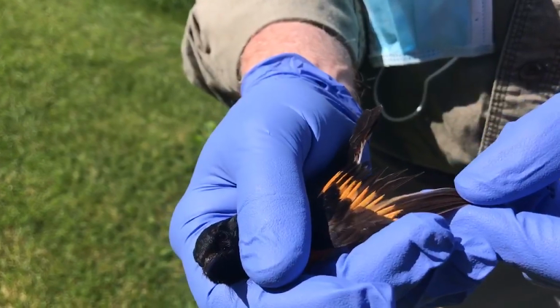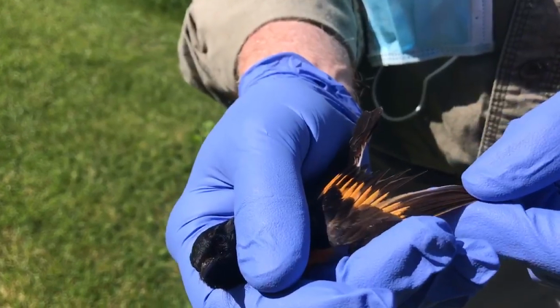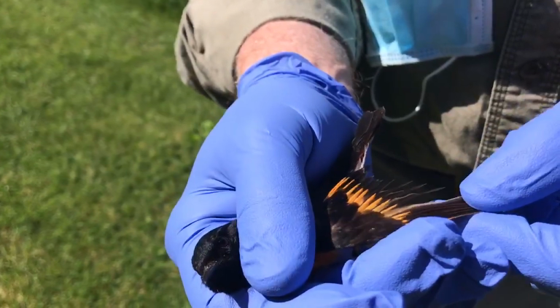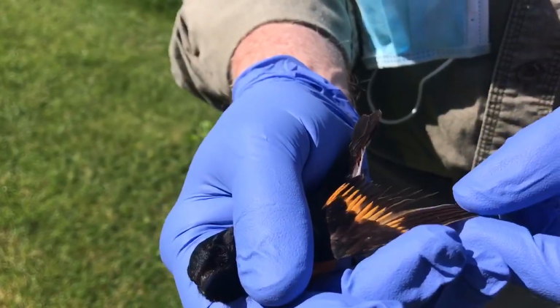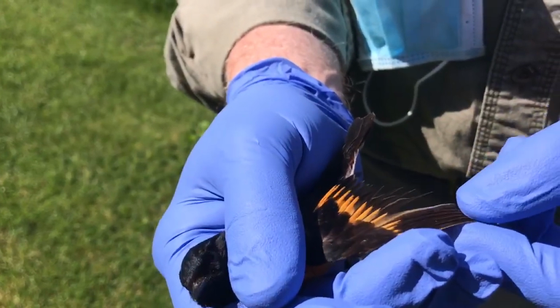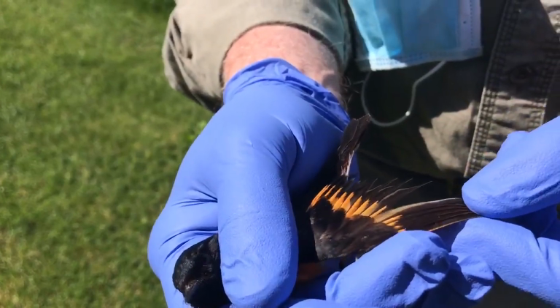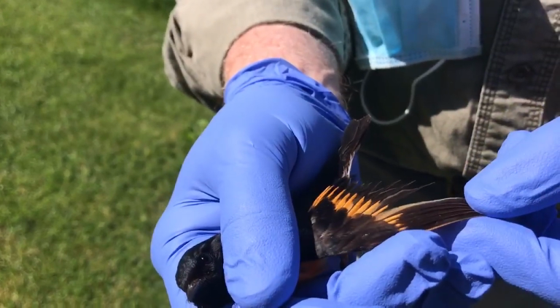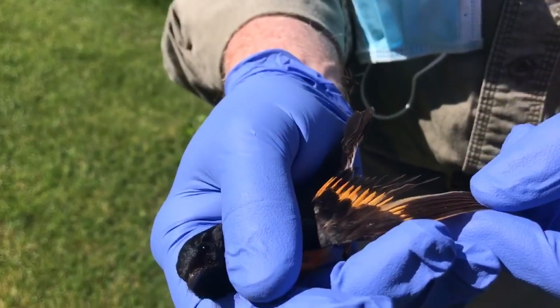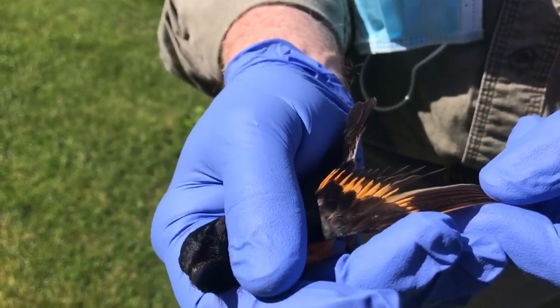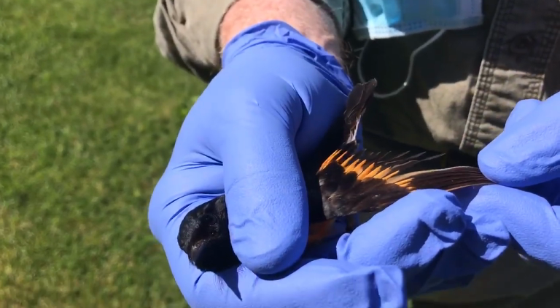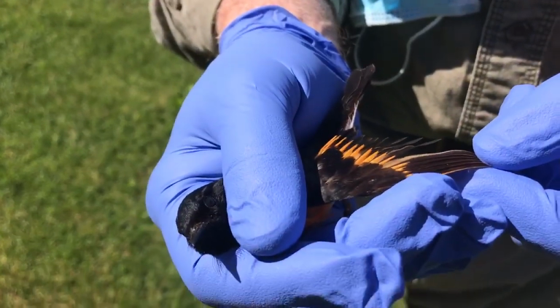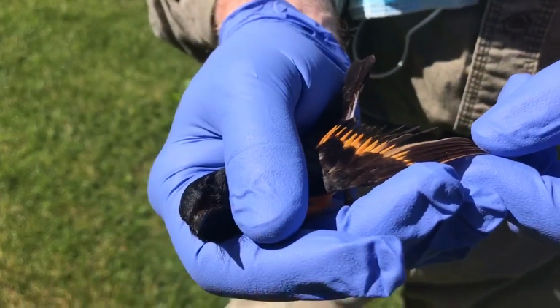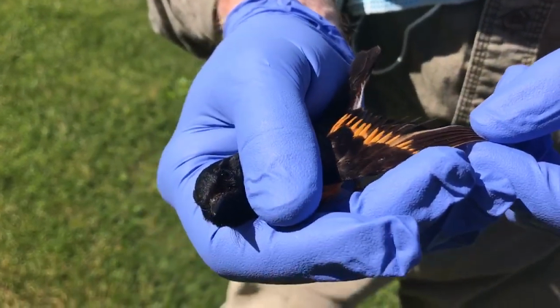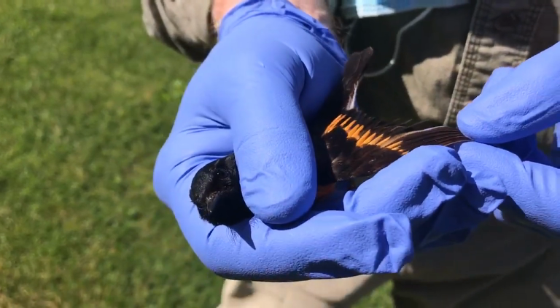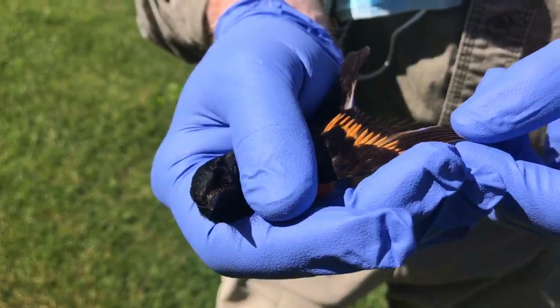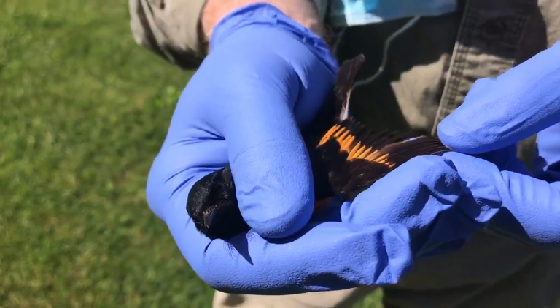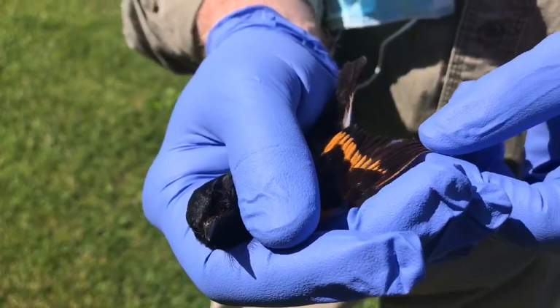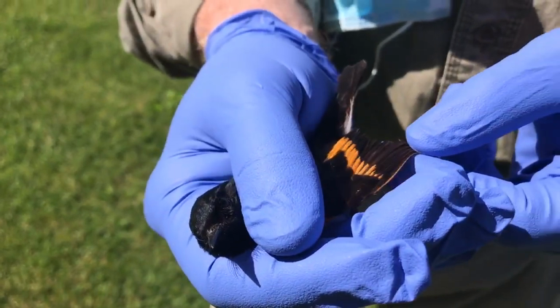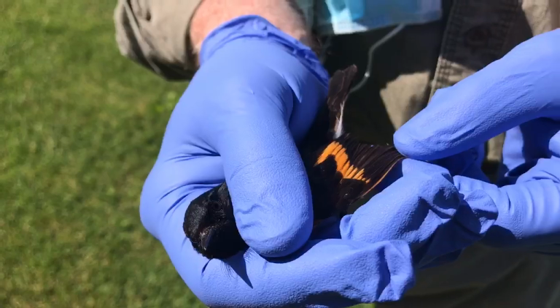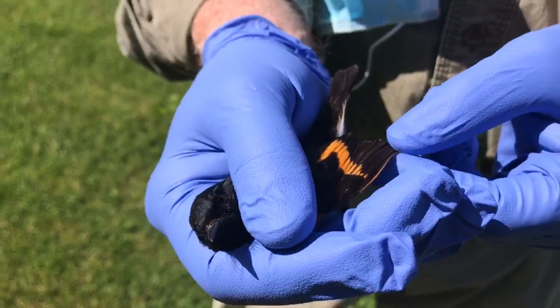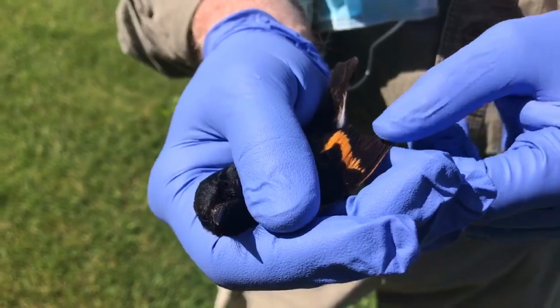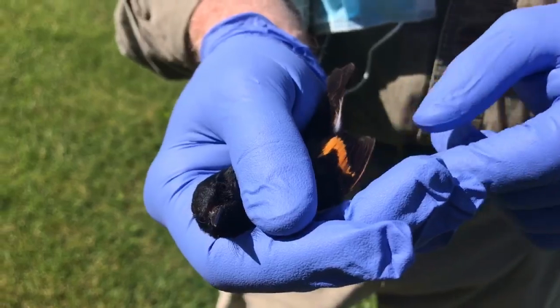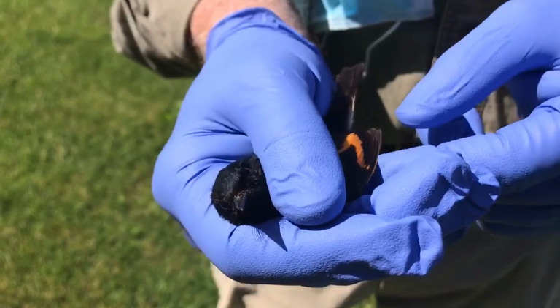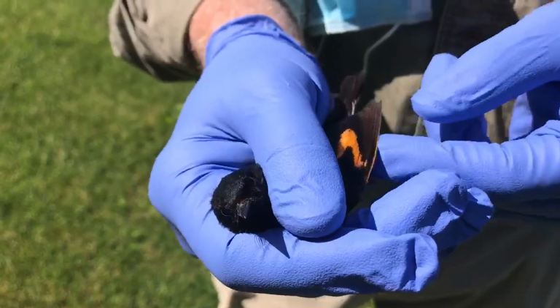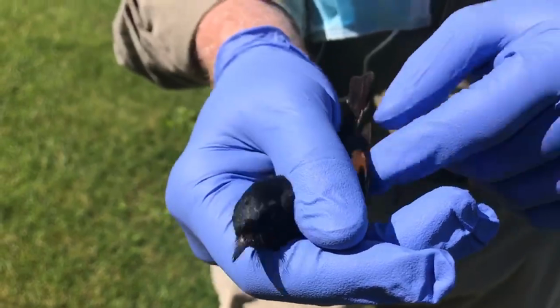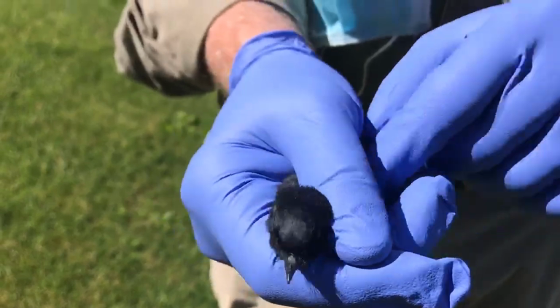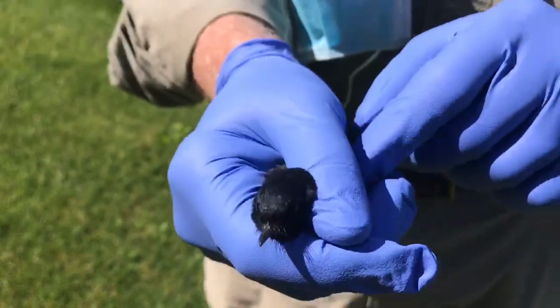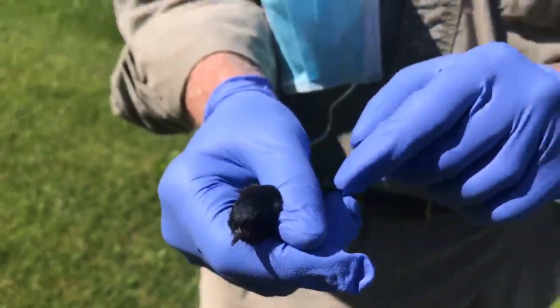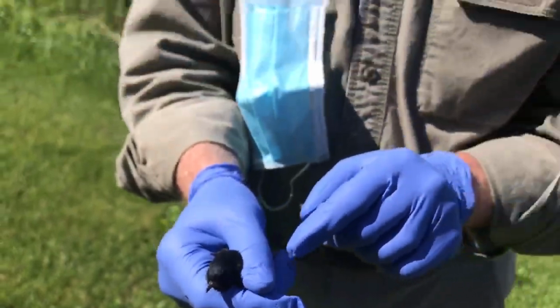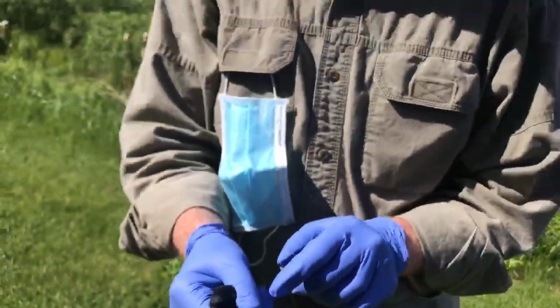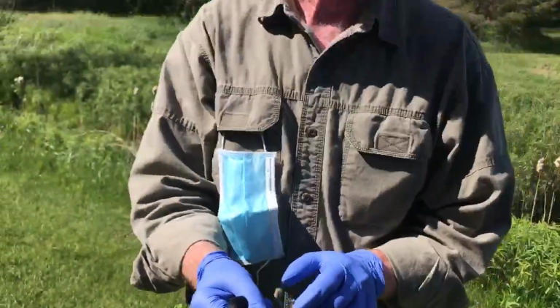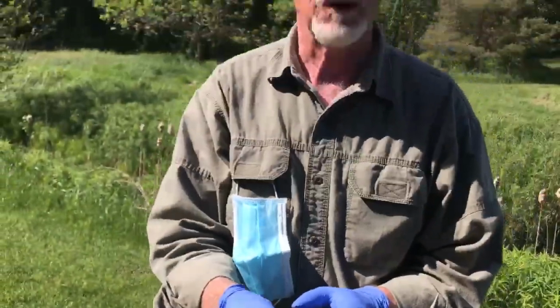This is called a redstart. I don't know why they call them redstarts — it's kind of orange, isn't it? Pumpkin bird or something like that would have been better.